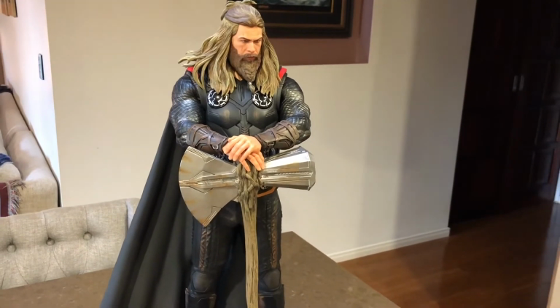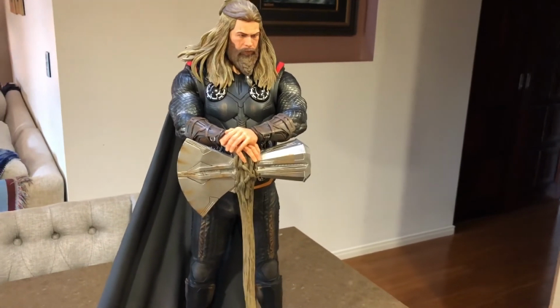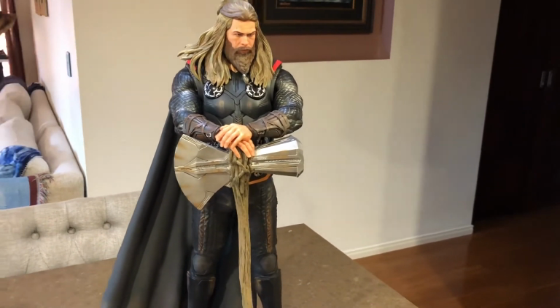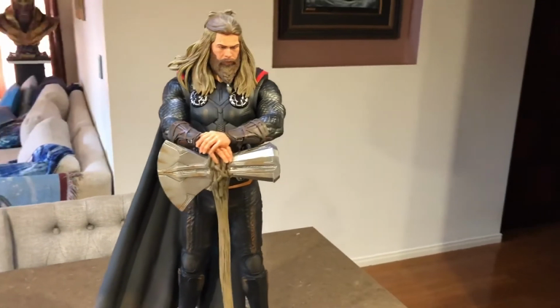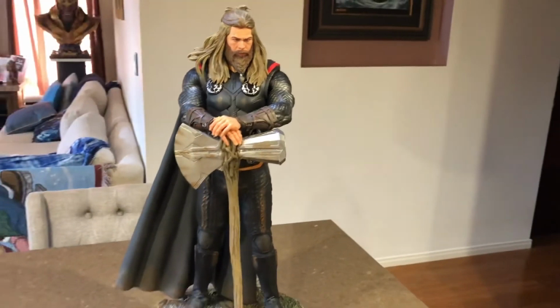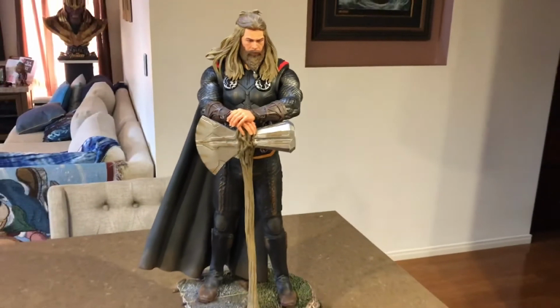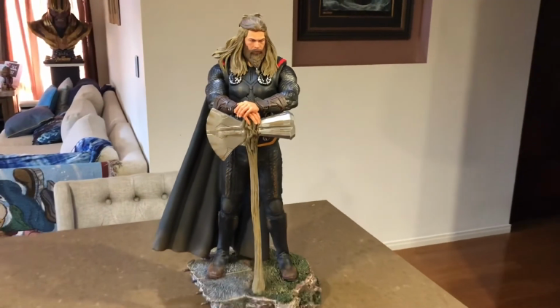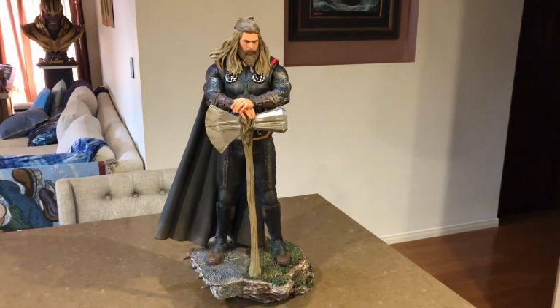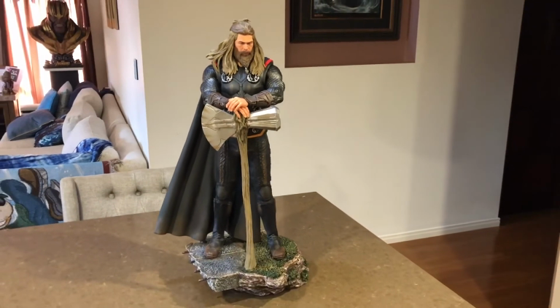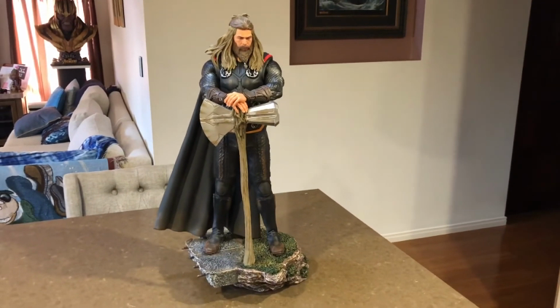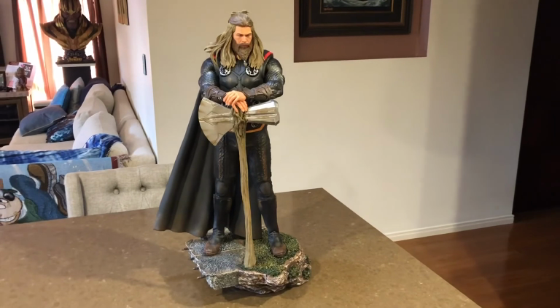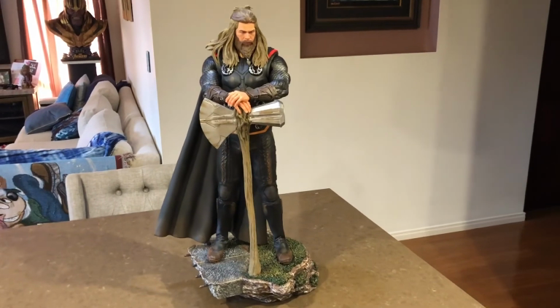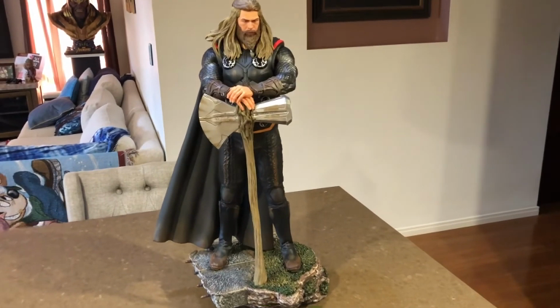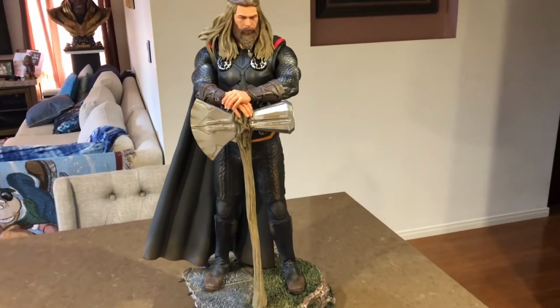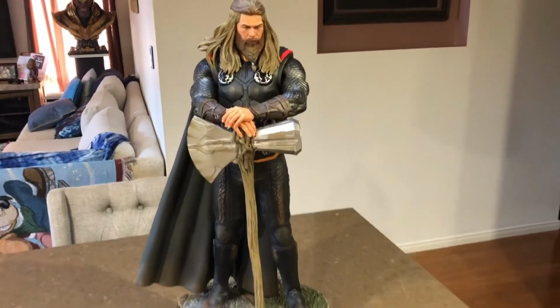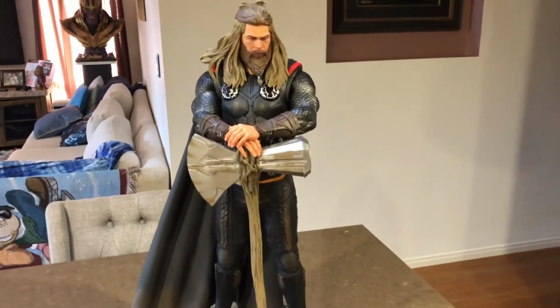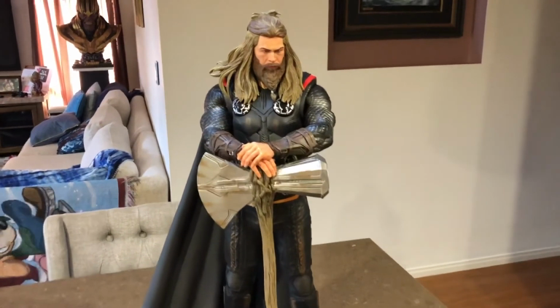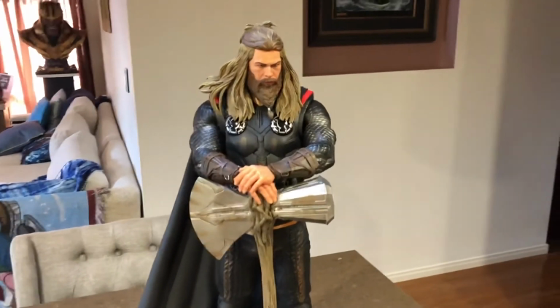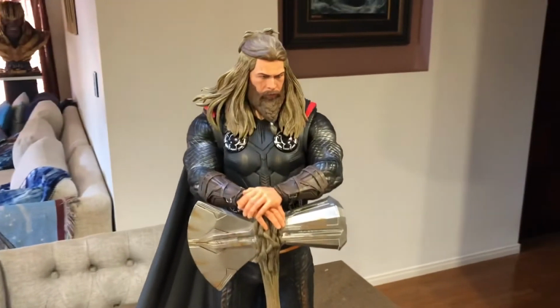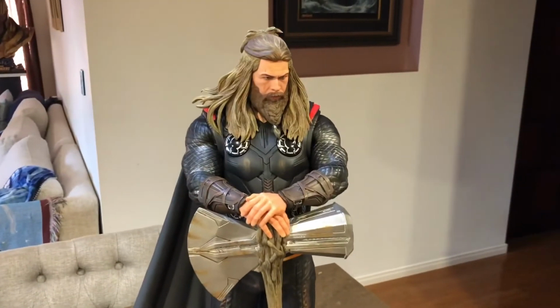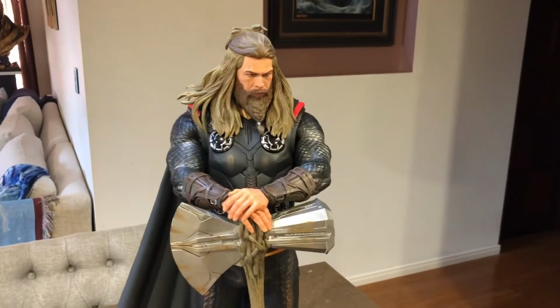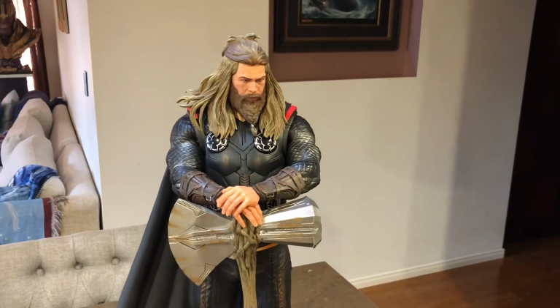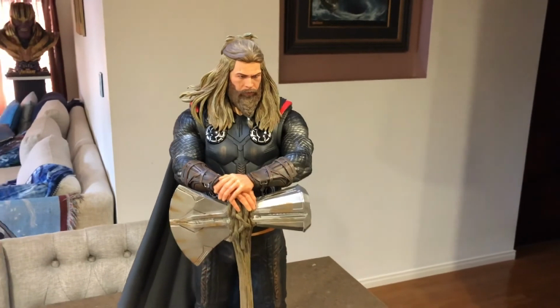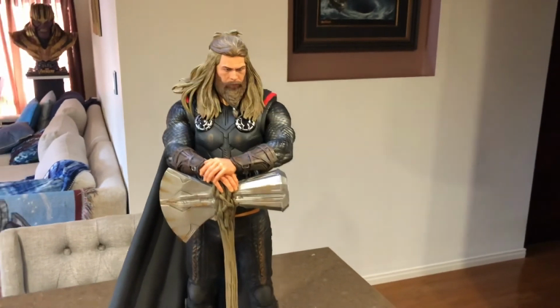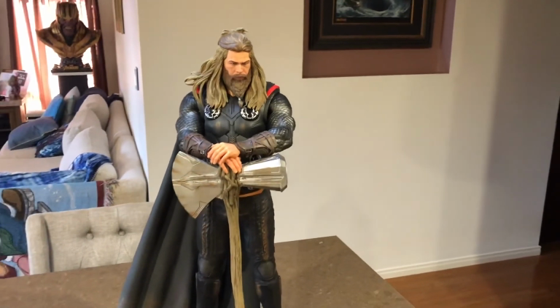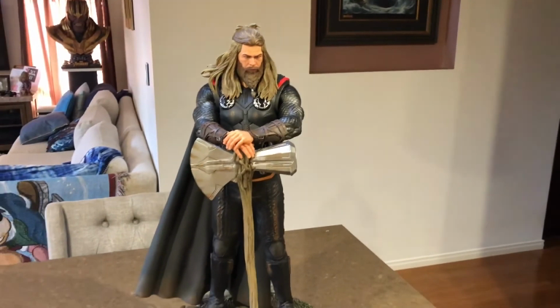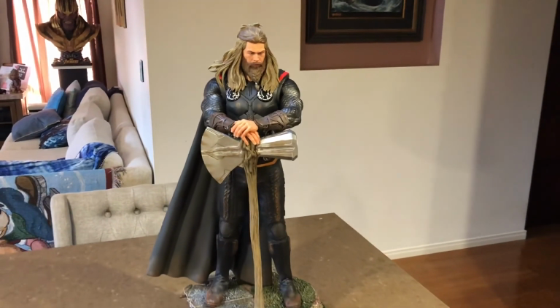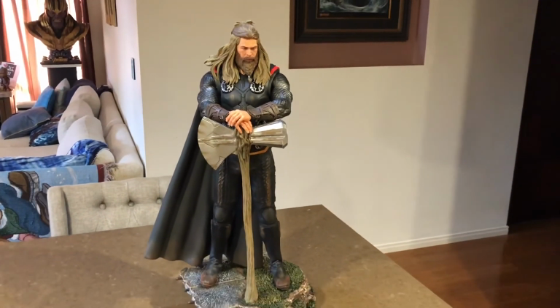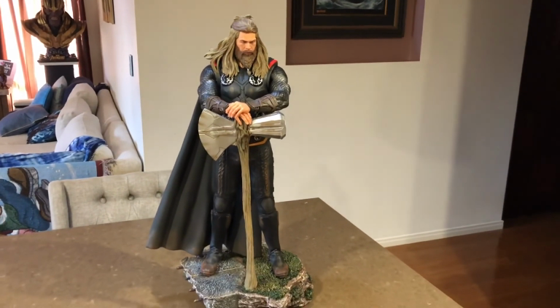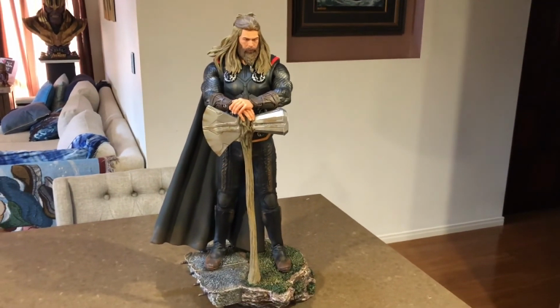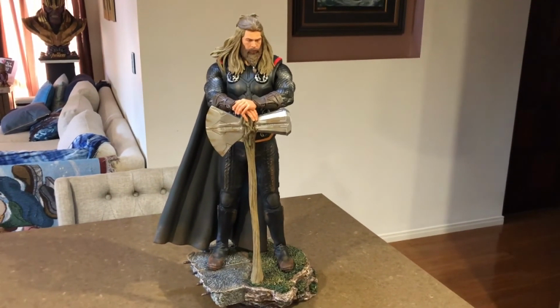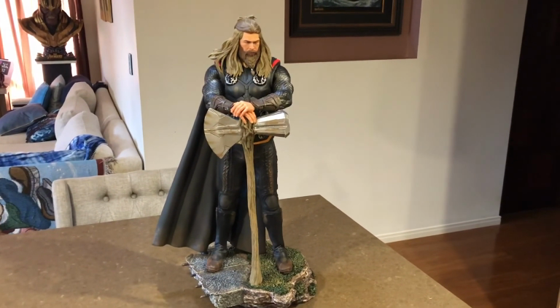Yeah, really happy. There you go — that's Thor. I'll show Captain America next, and then the last one I'll need is Iron Man to complete the trilogy. I hope you like that — if you did, please hit subscribe. I've got a lot more statue reviews coming. Thanks for watching.